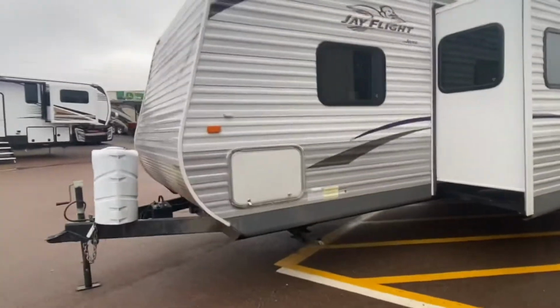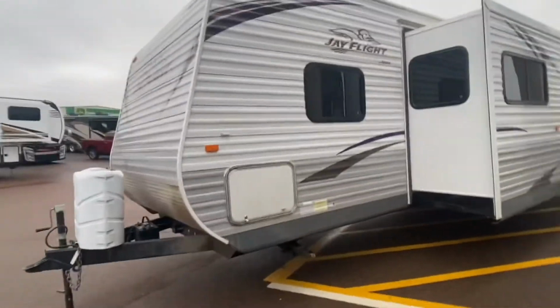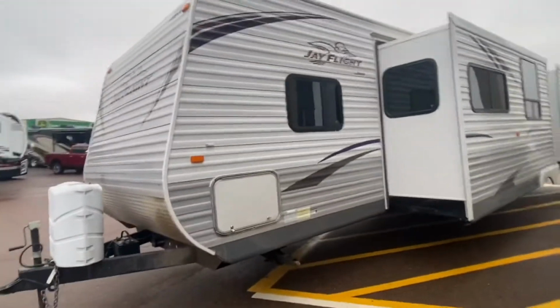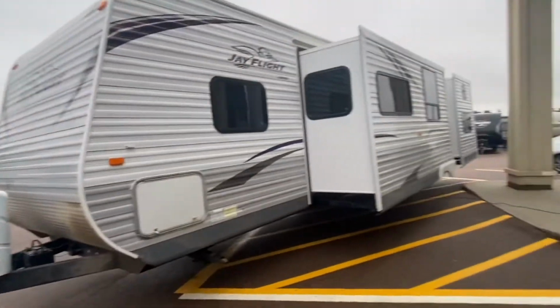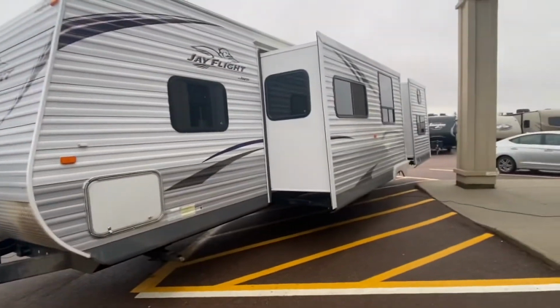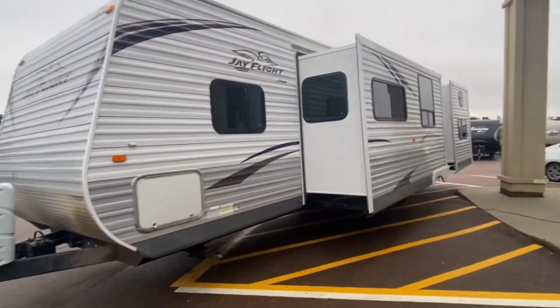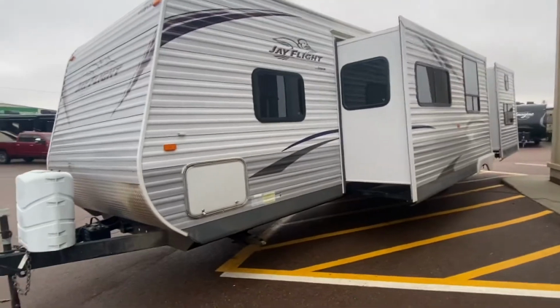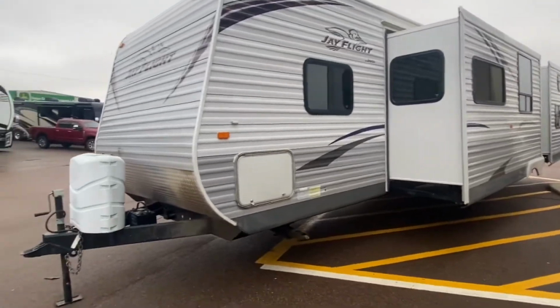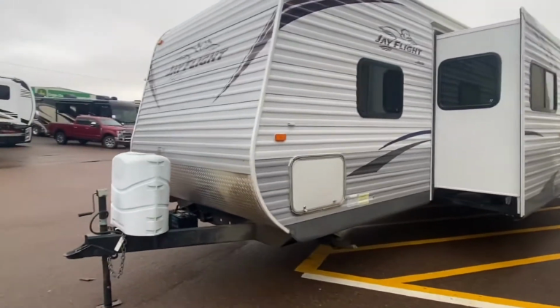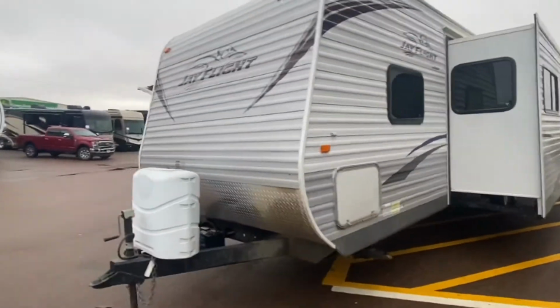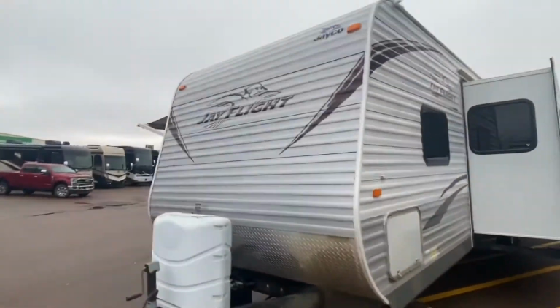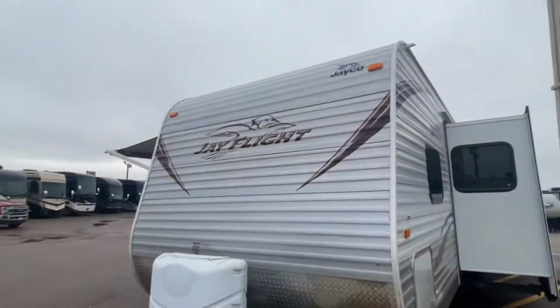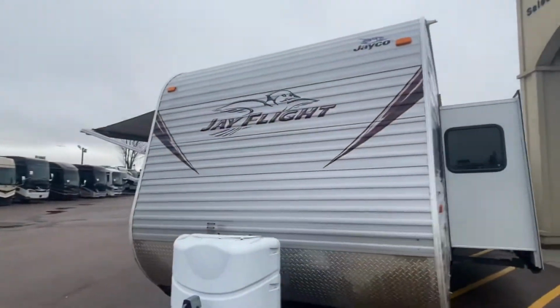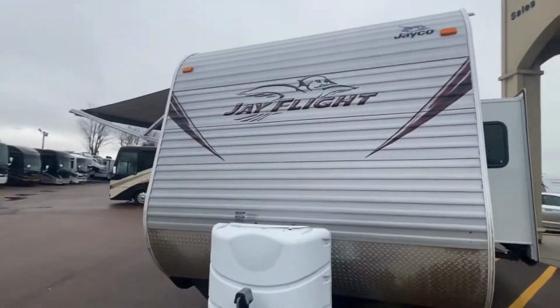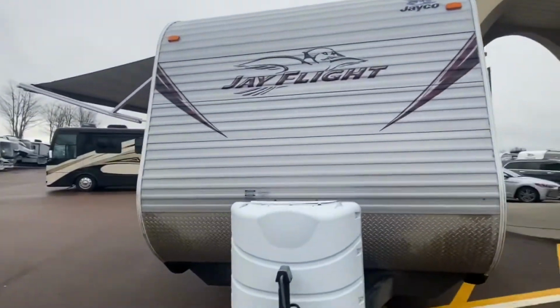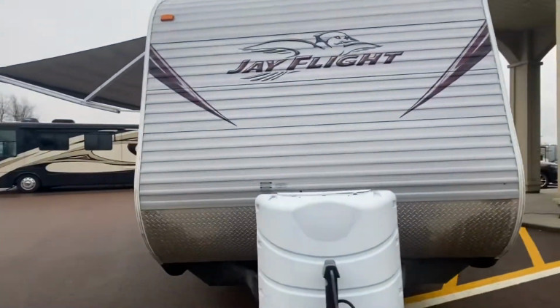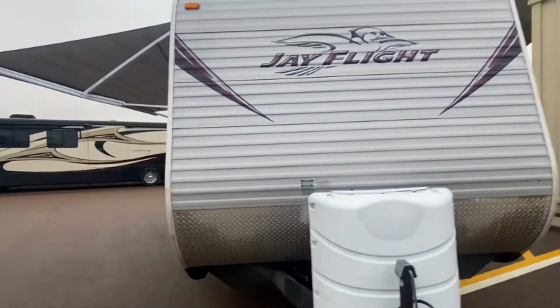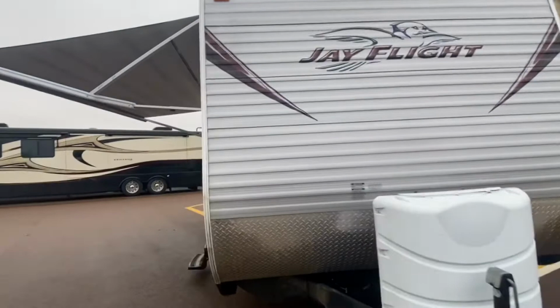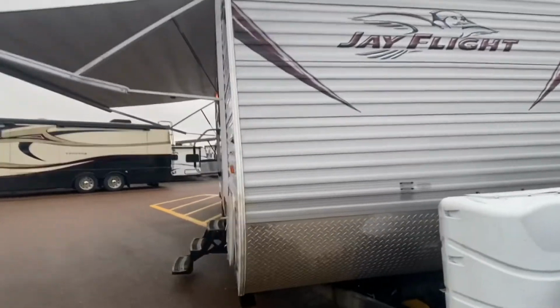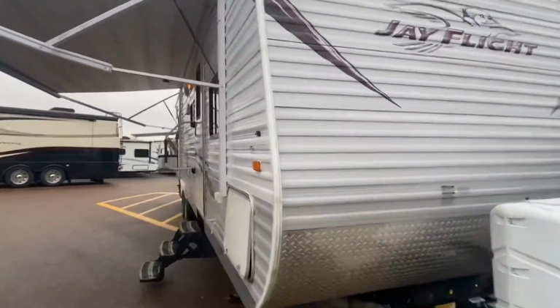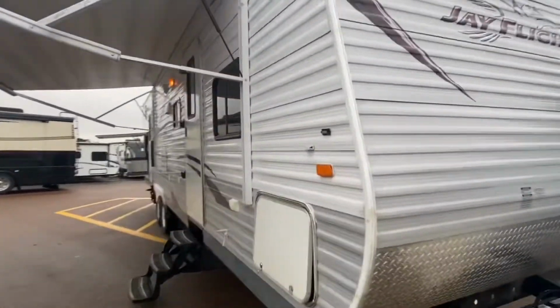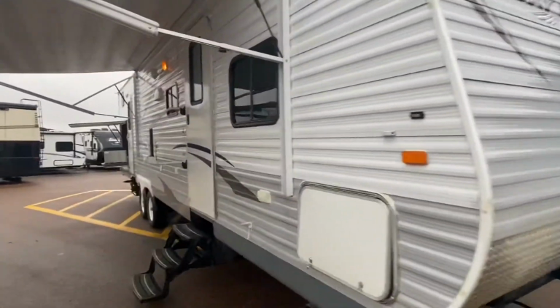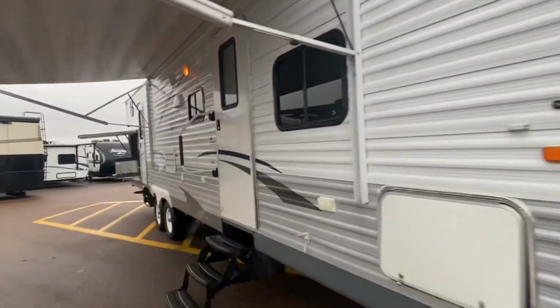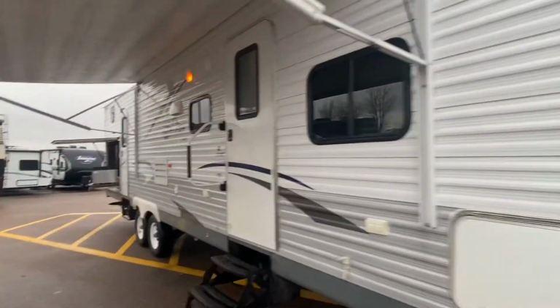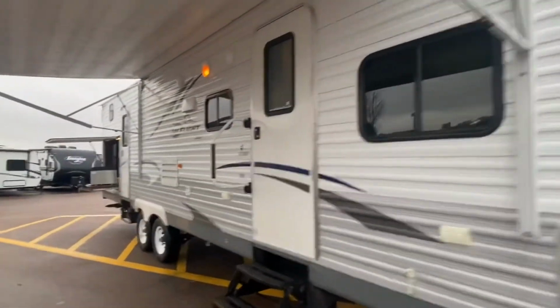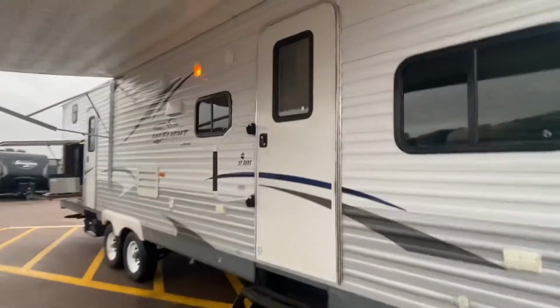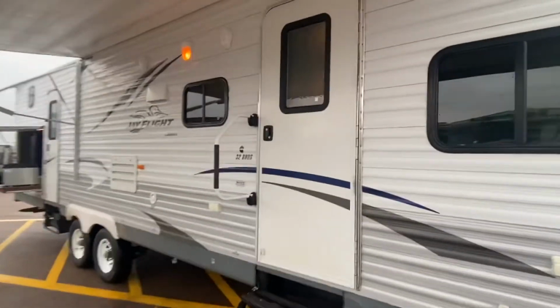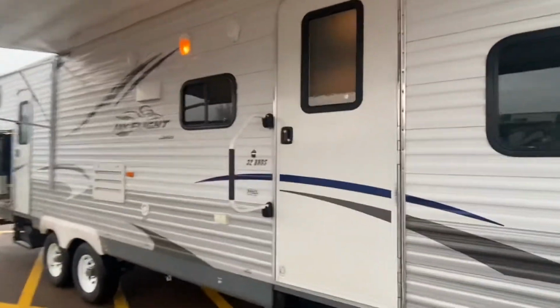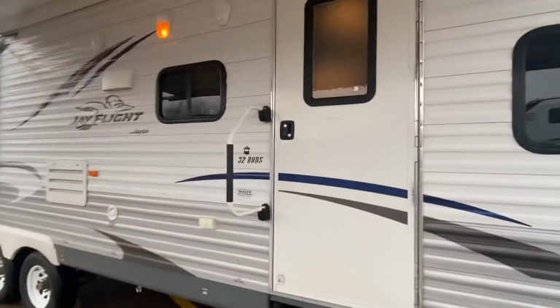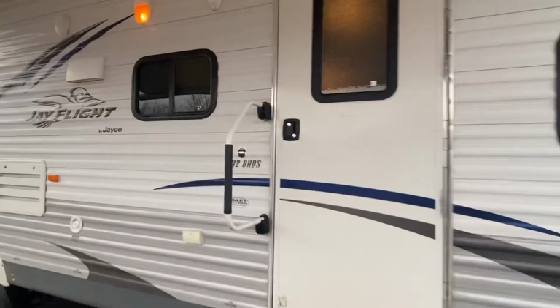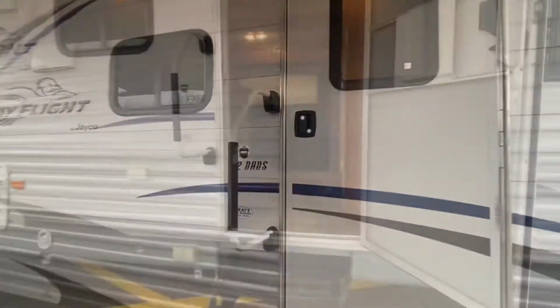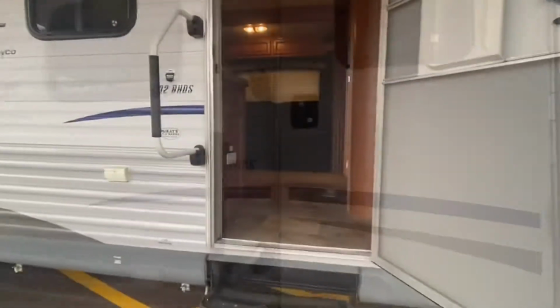Awesome, awesome condition. 2013 — we usually try to stay away from 2013, but this one is in absolutely incredible condition.